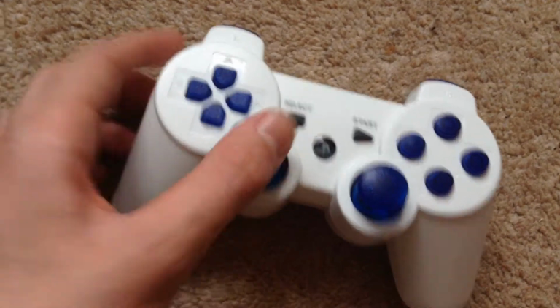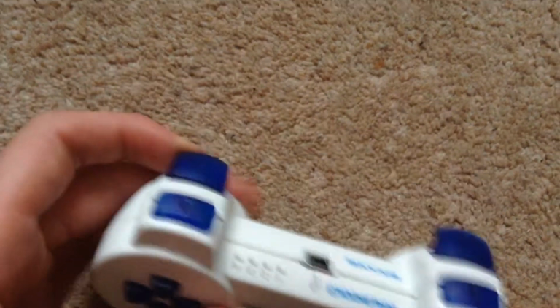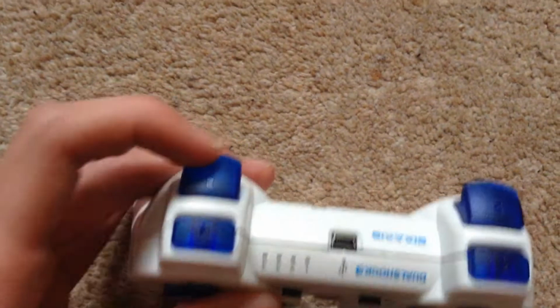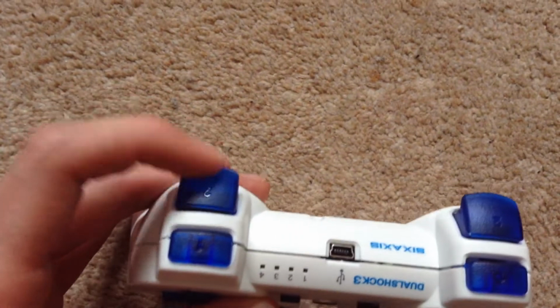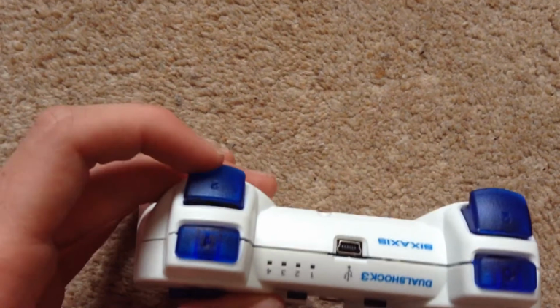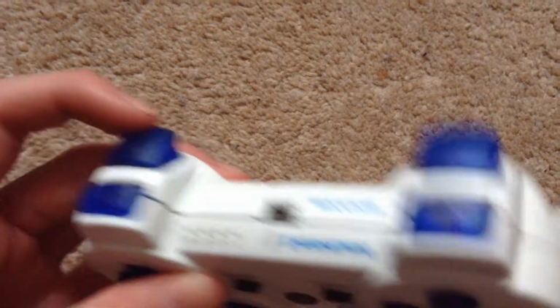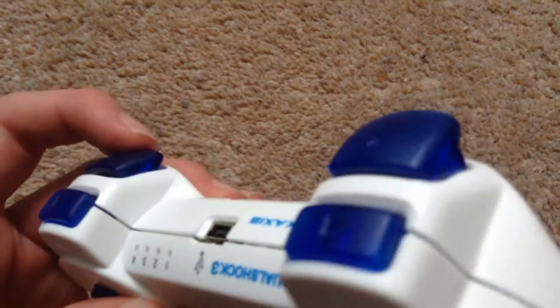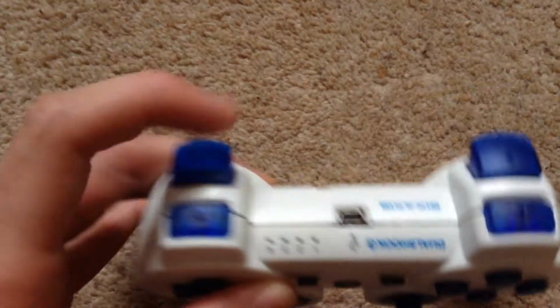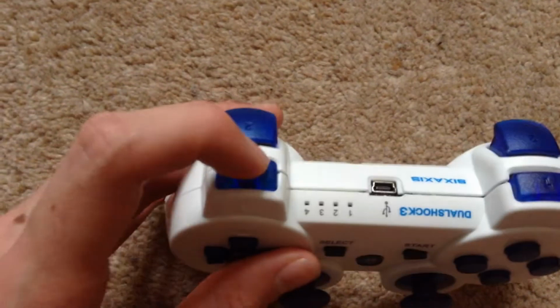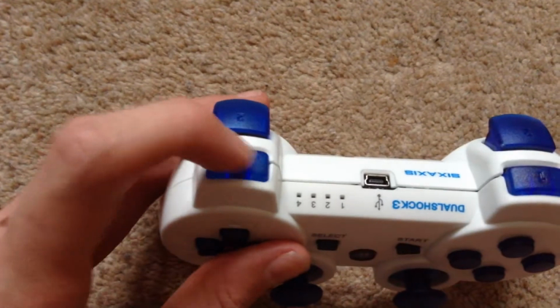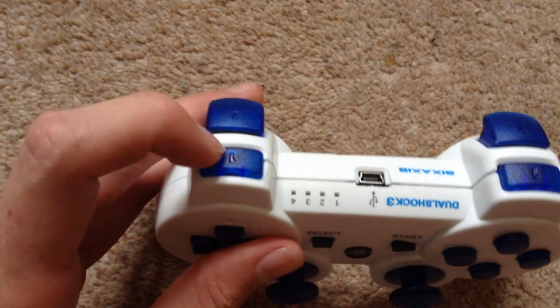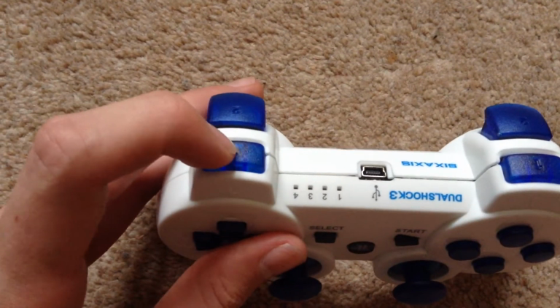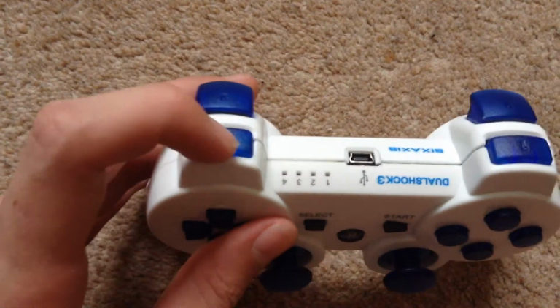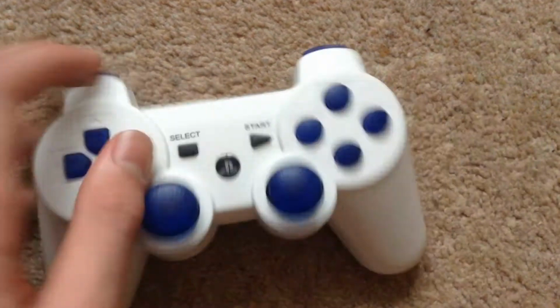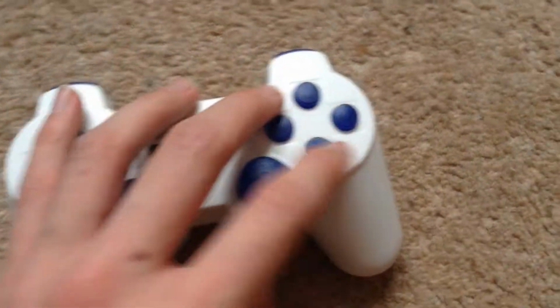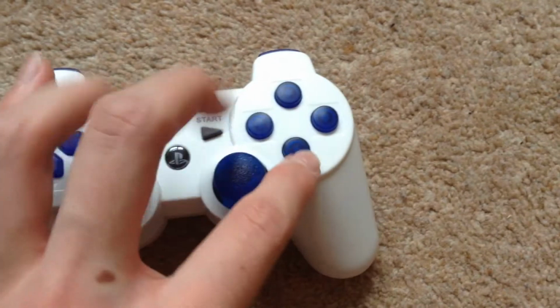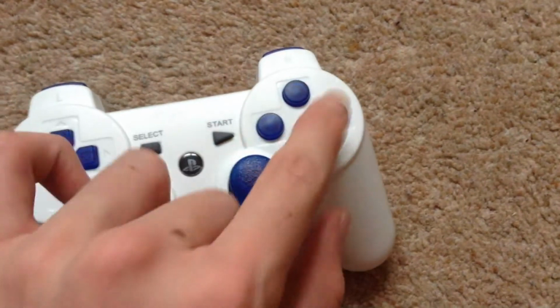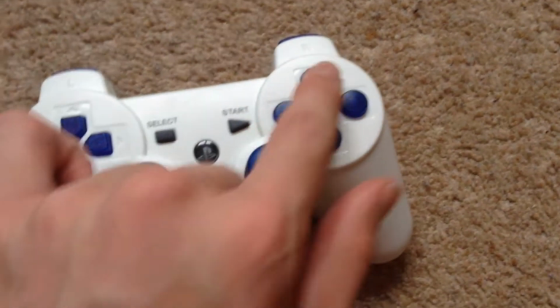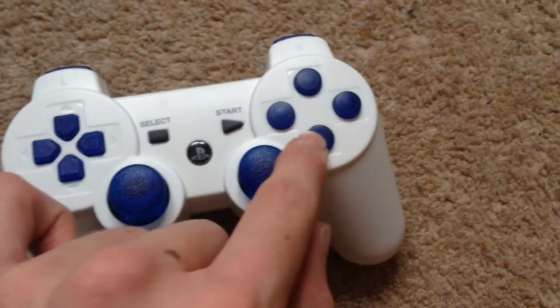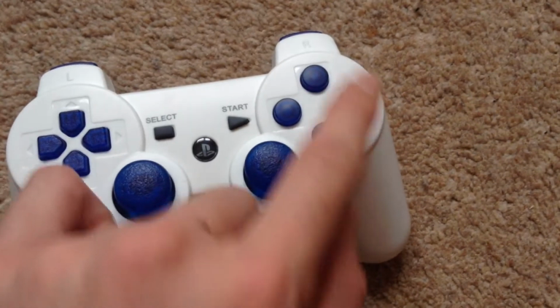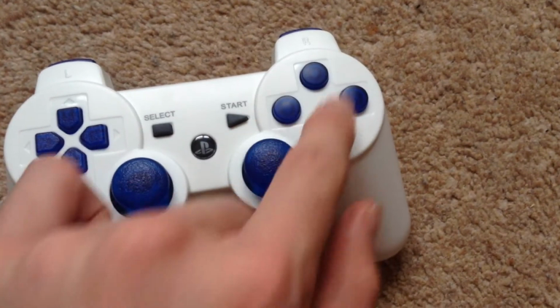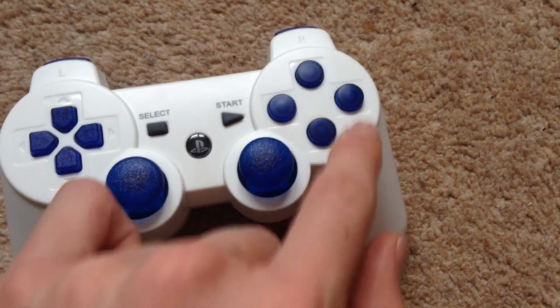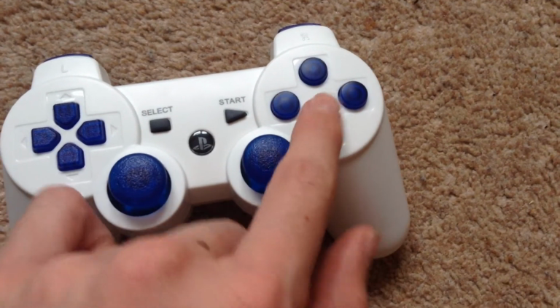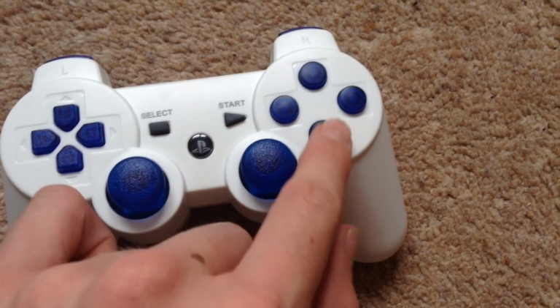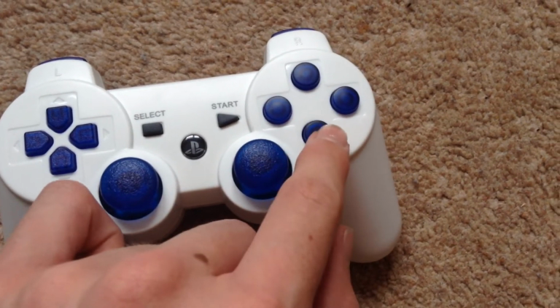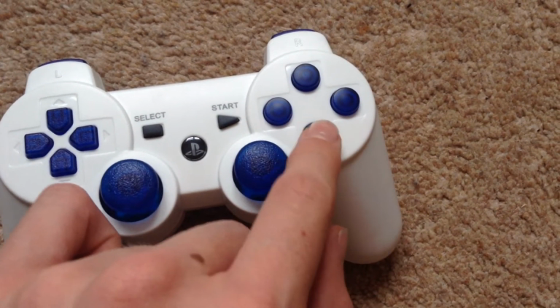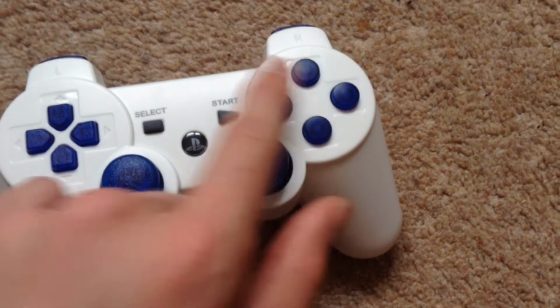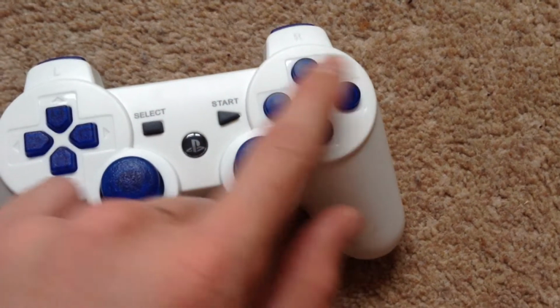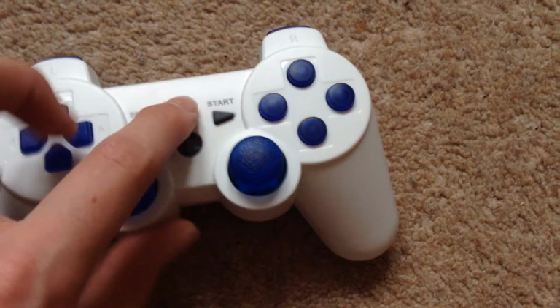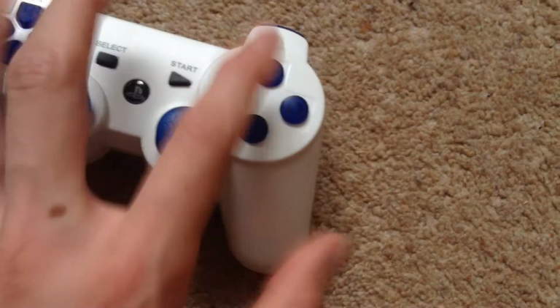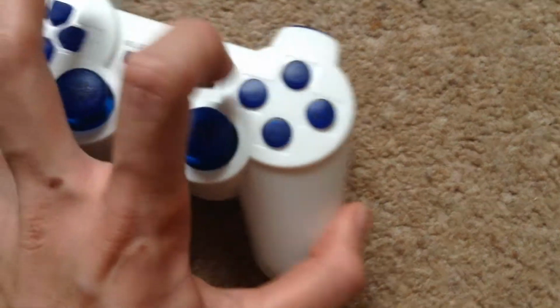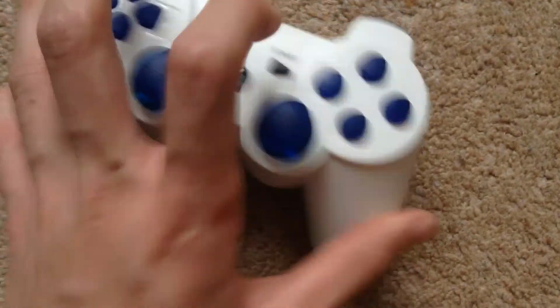Blue T-pad, blue trigger things and blue bumpers, and got the shape buttons in blue.